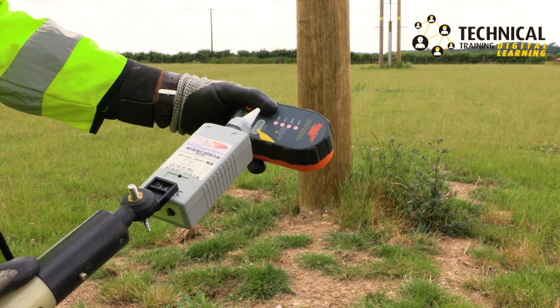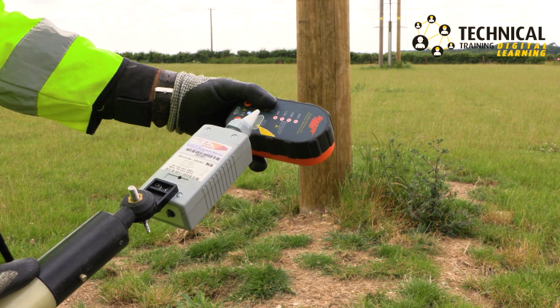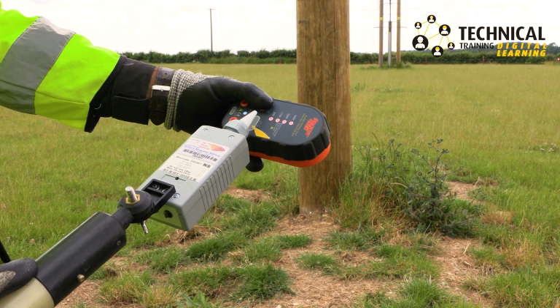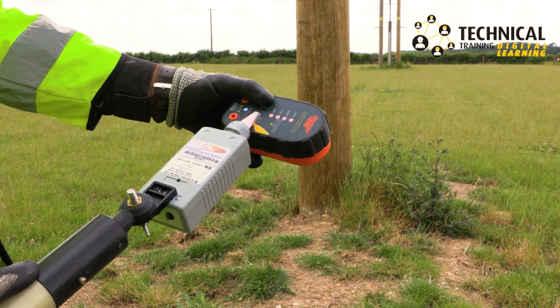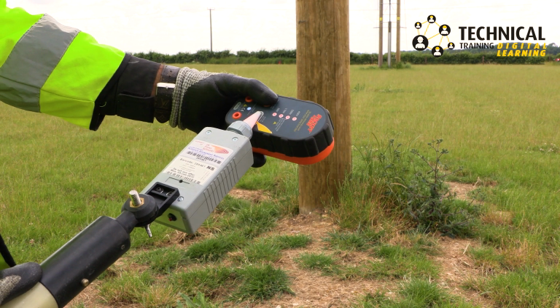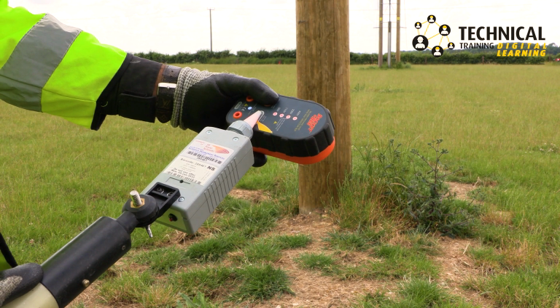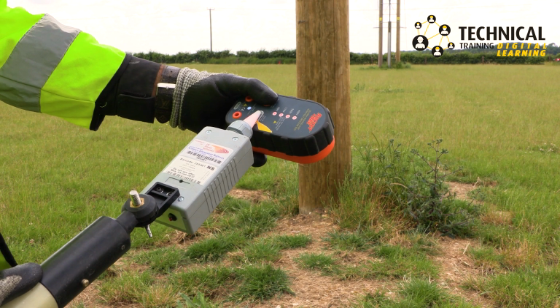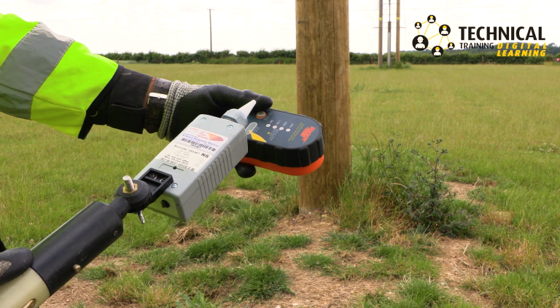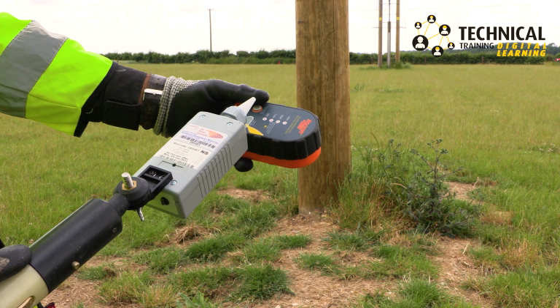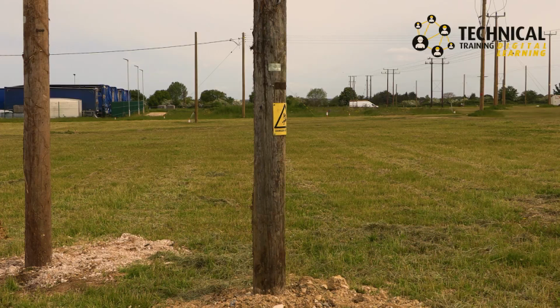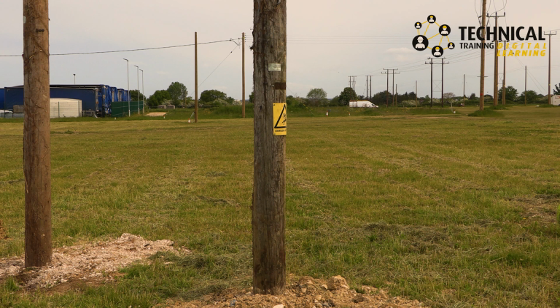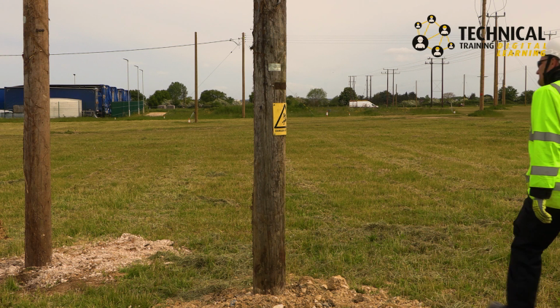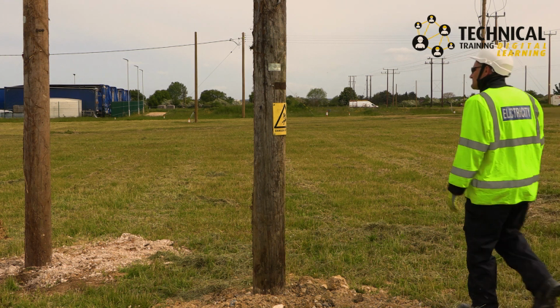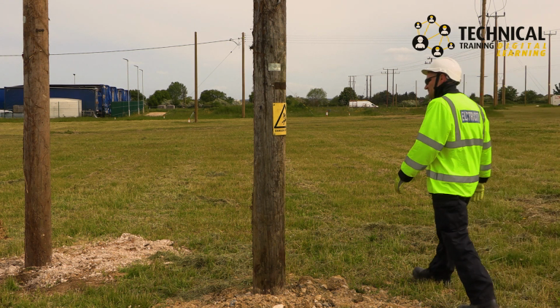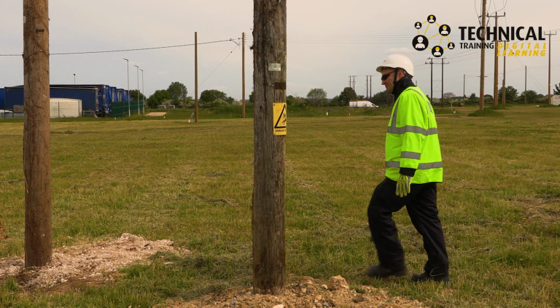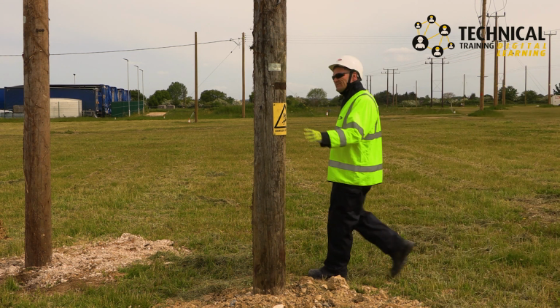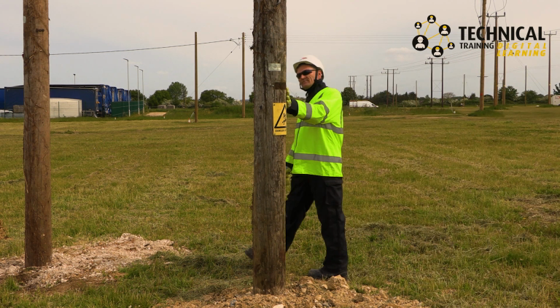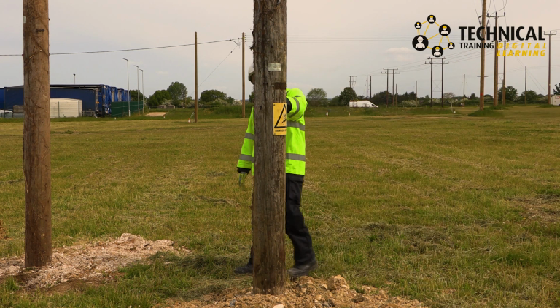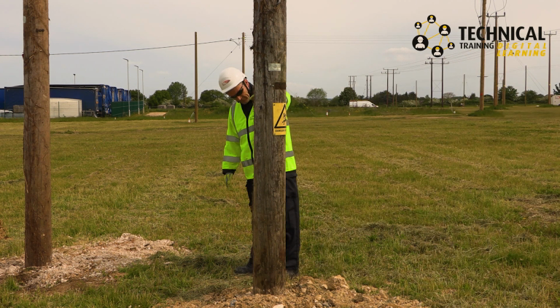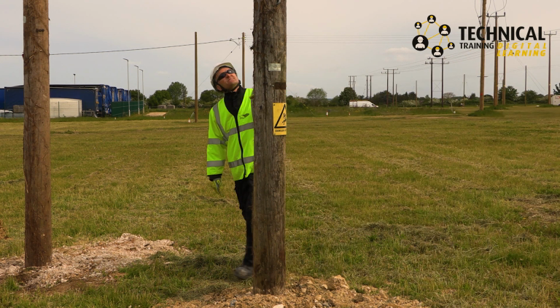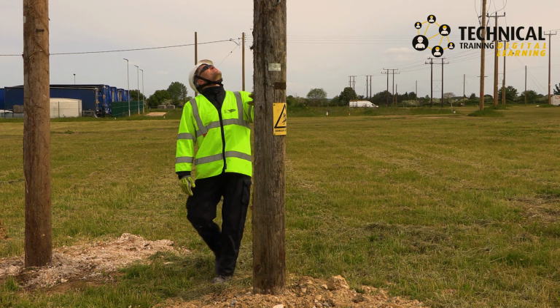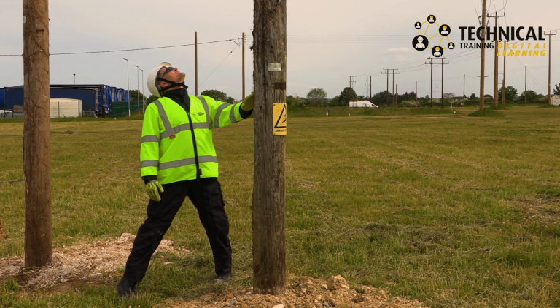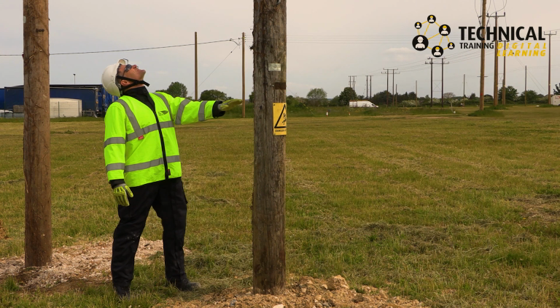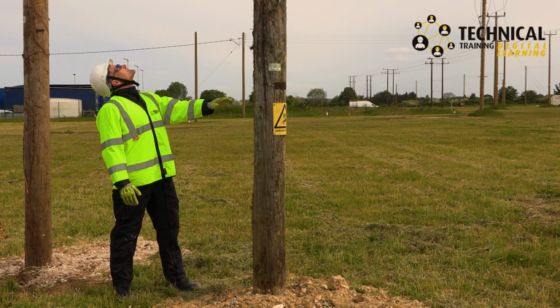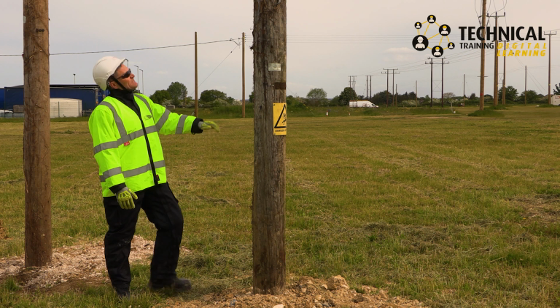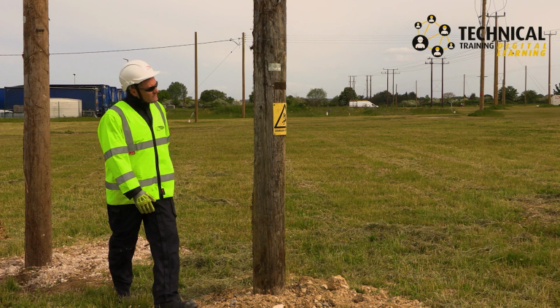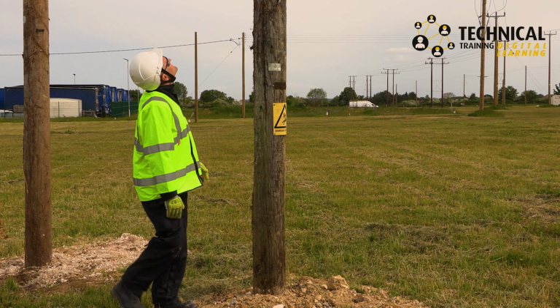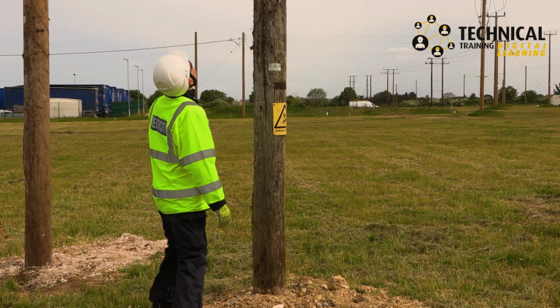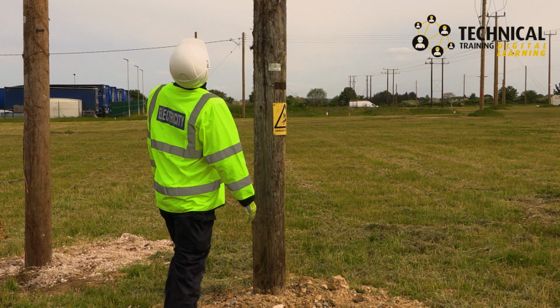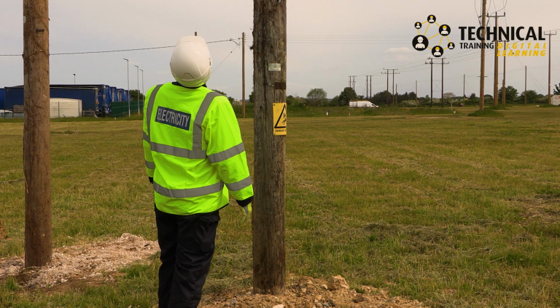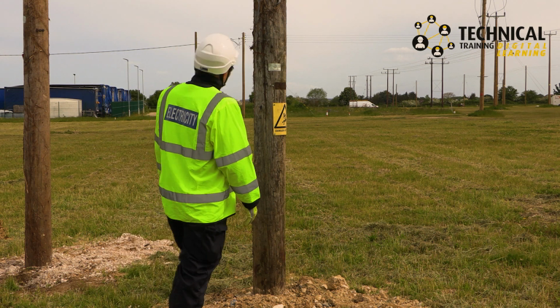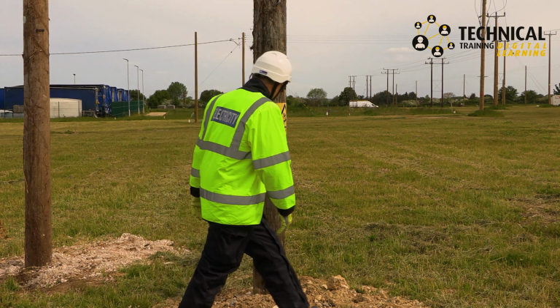Retest the pole vault to ensure it still works. Once you have confirmed the pole is not live, carry out an inspection for potential hazards or defects and confirm it is a suitable candidate for the installation.